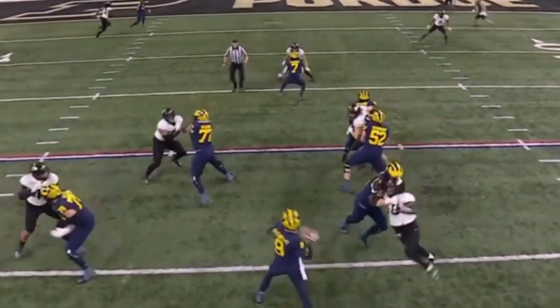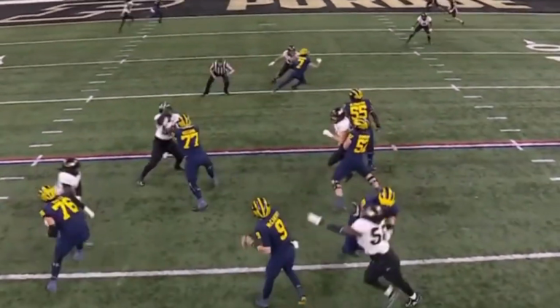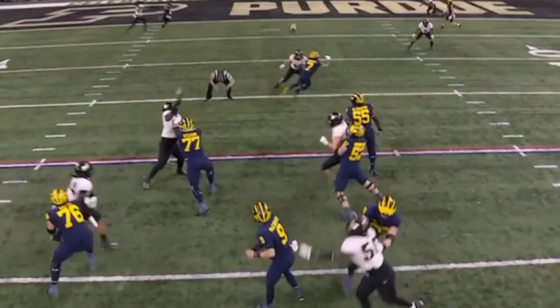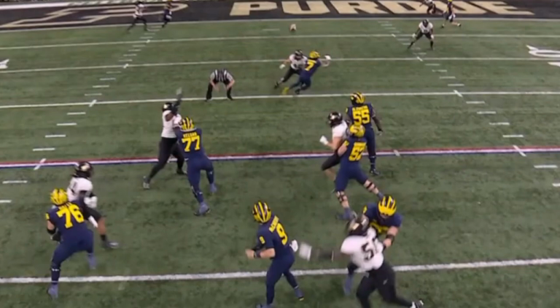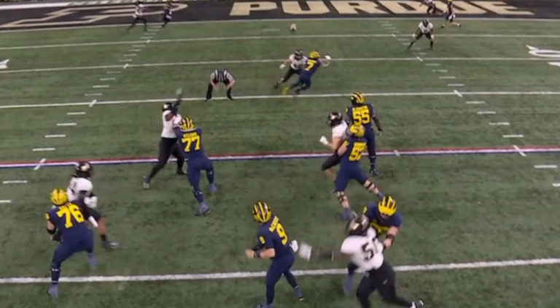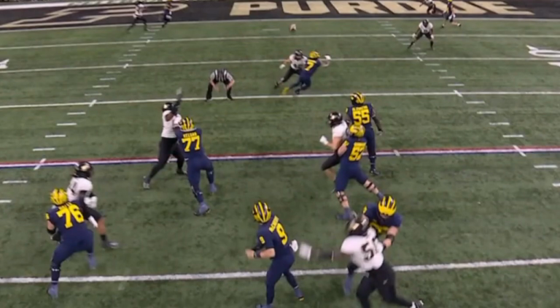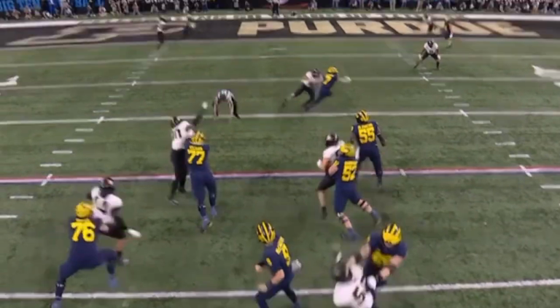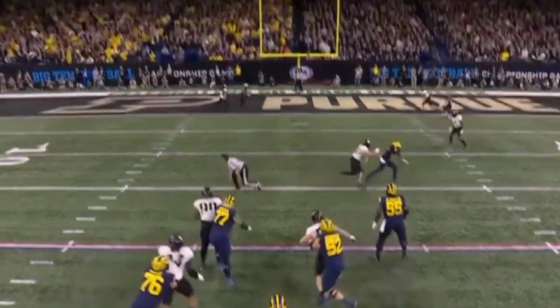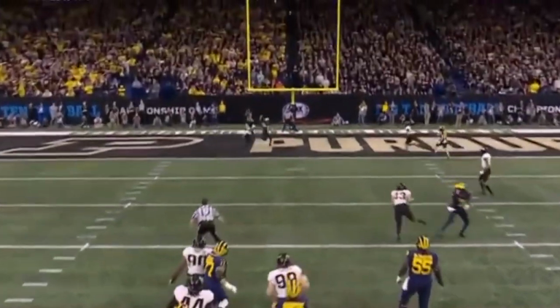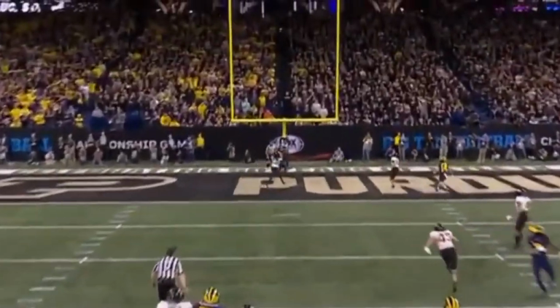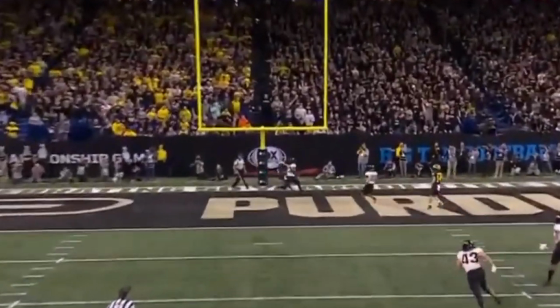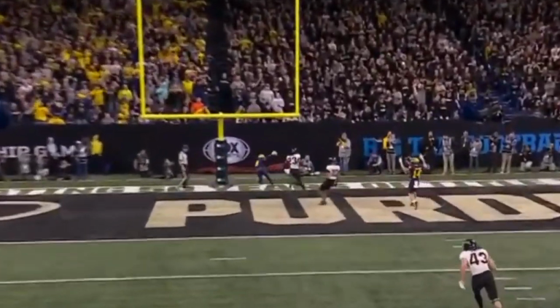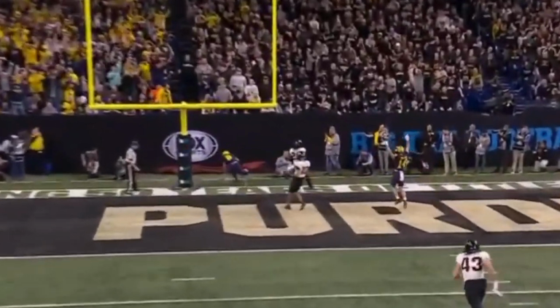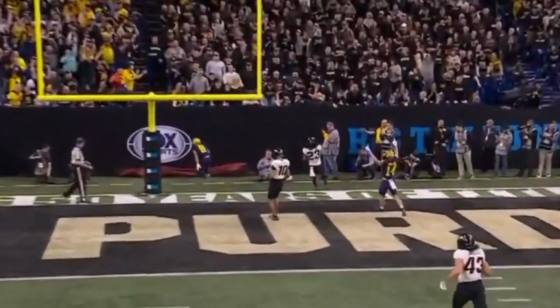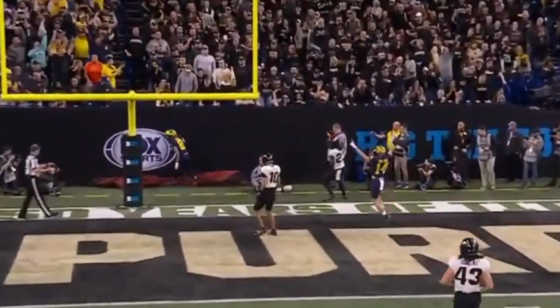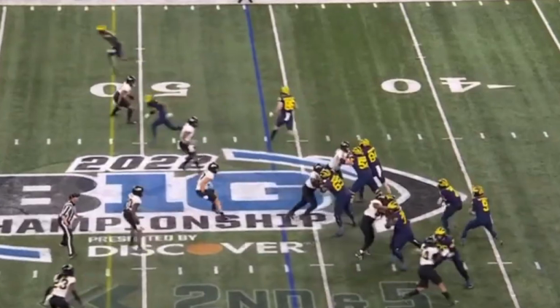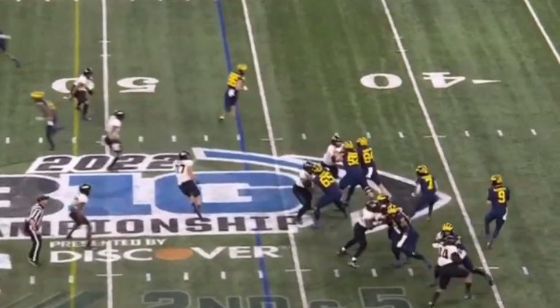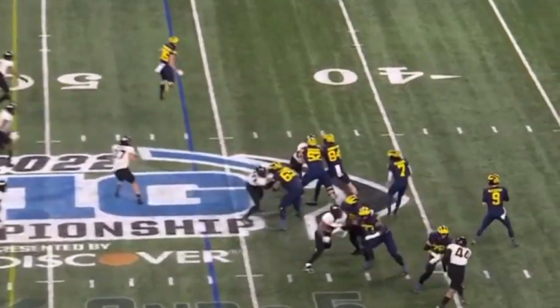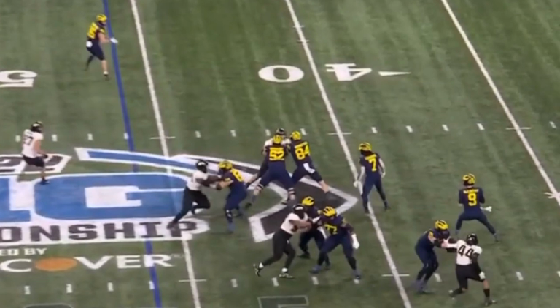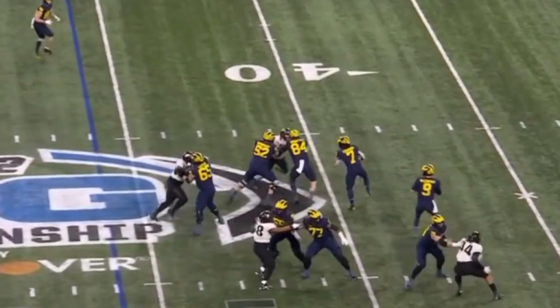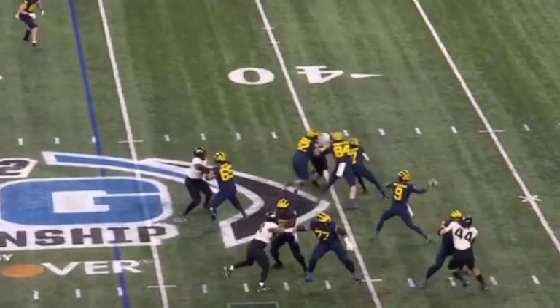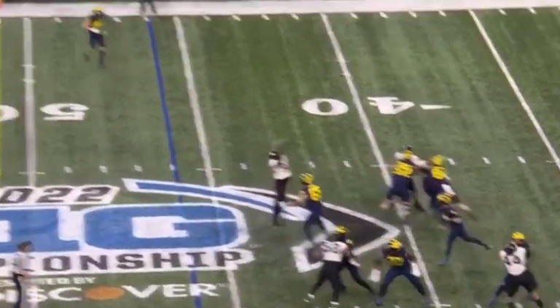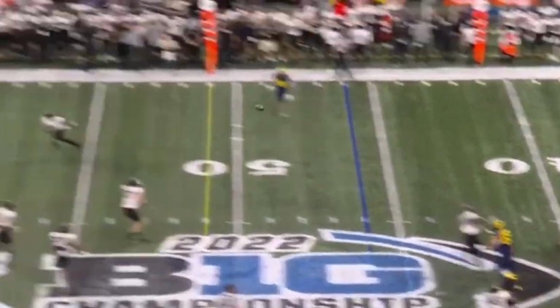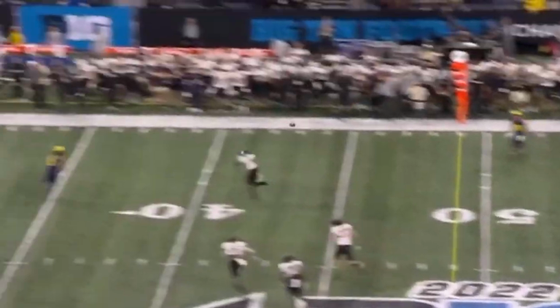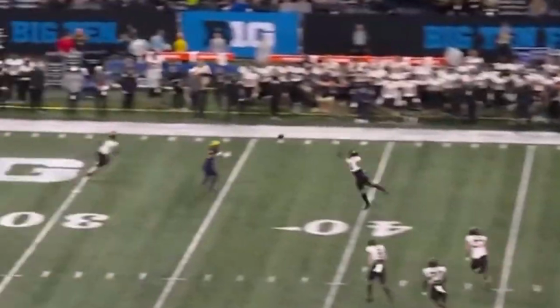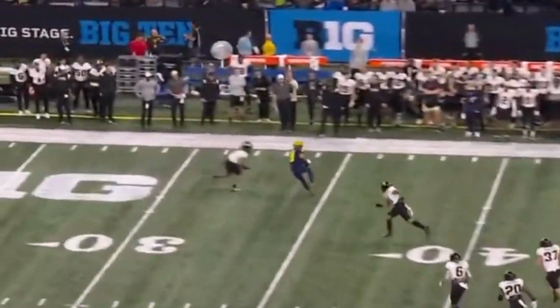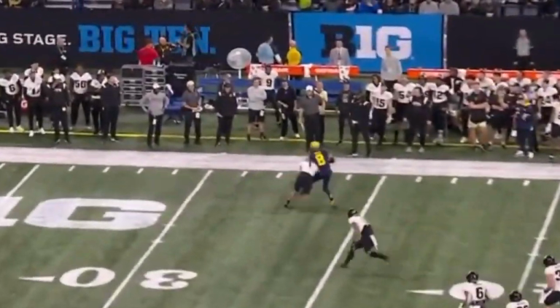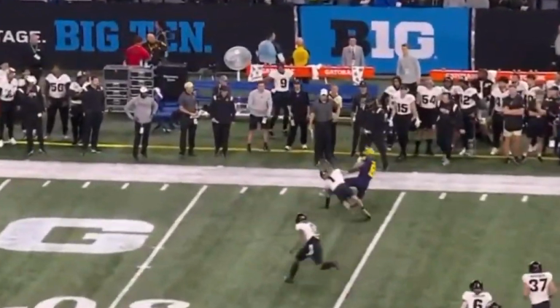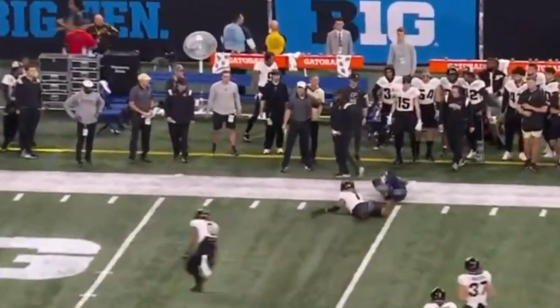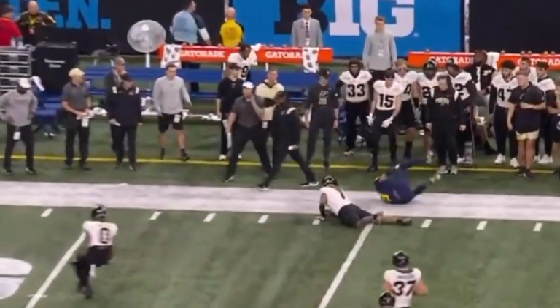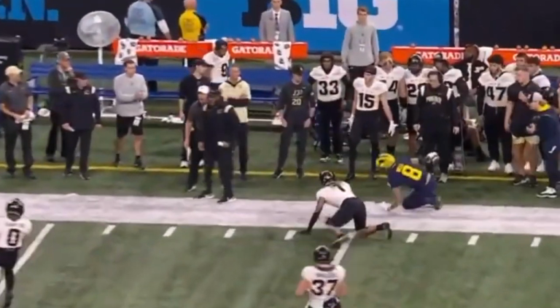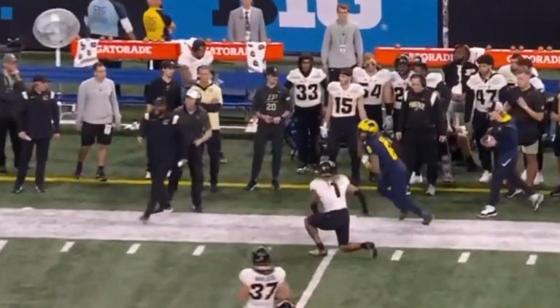As soon as McCarthy sees that, he fires it right at the post of the goalpost. McCarthy delivers! Caught on the sideline by Ronnie Bell.